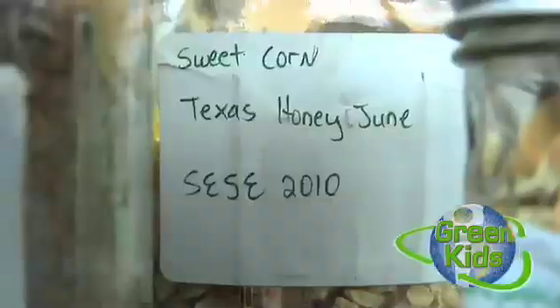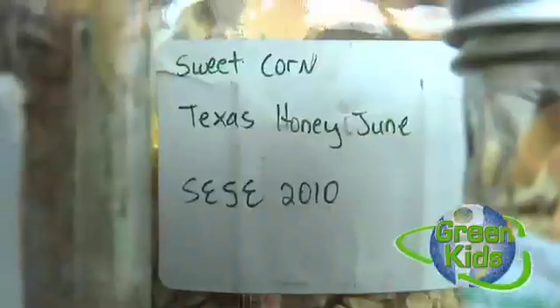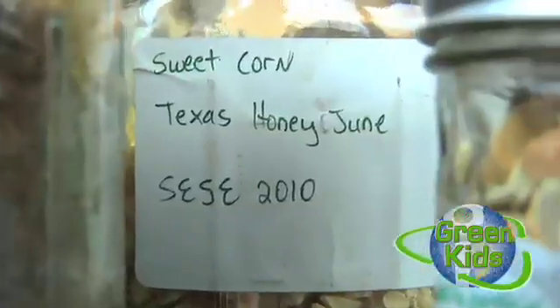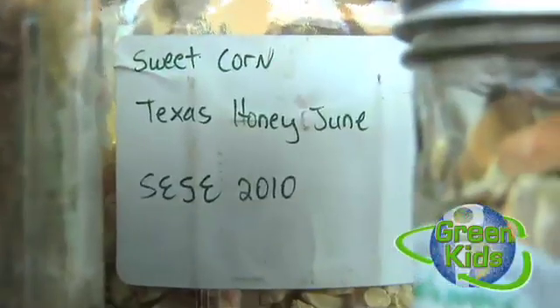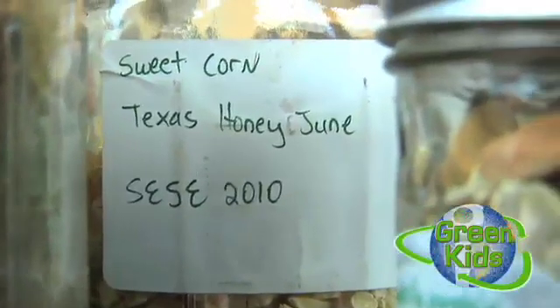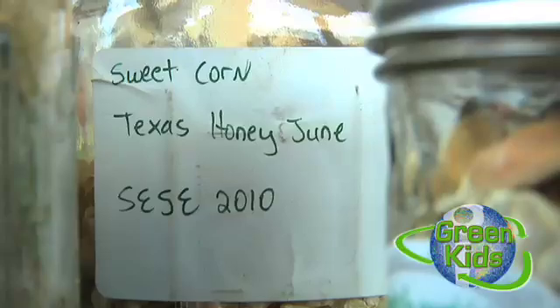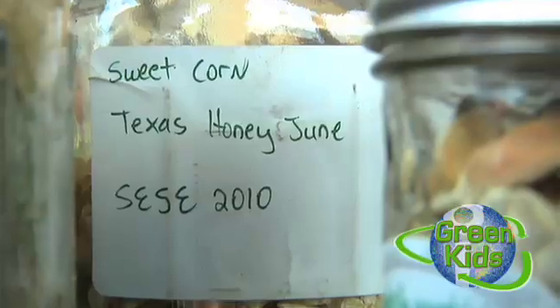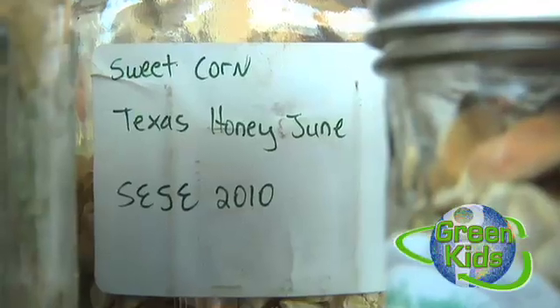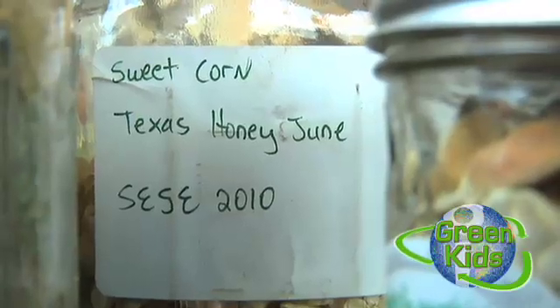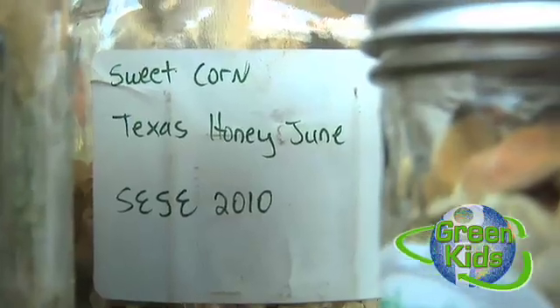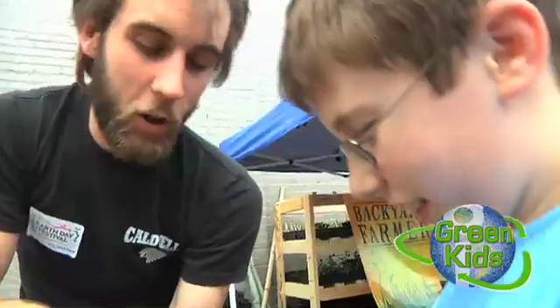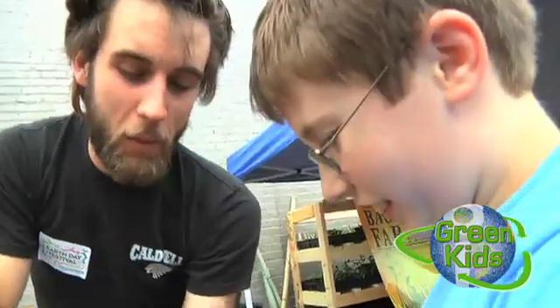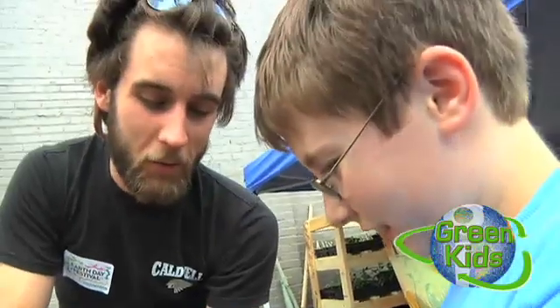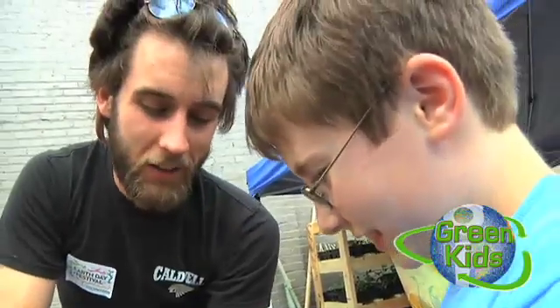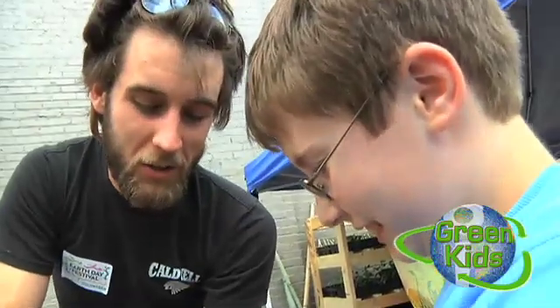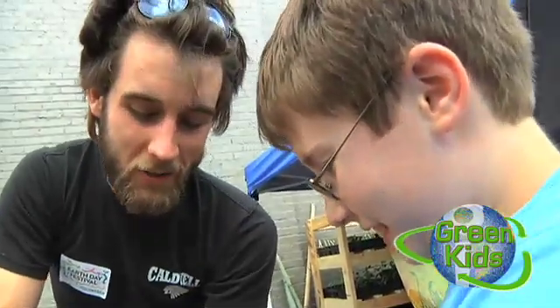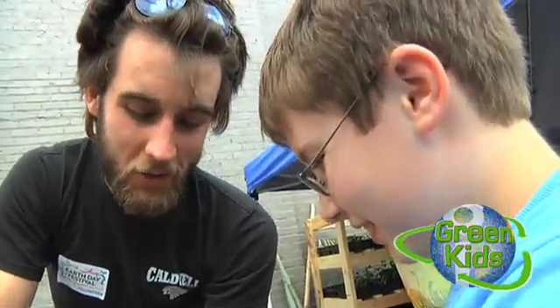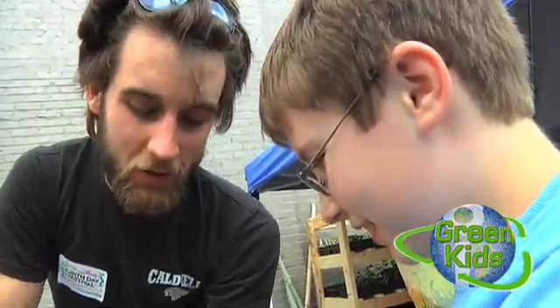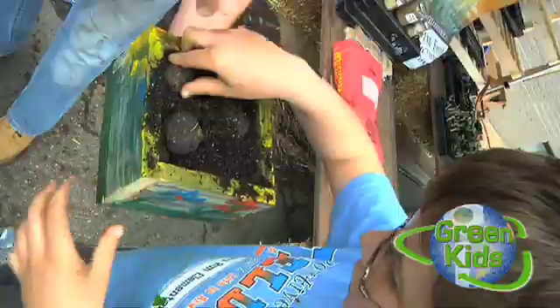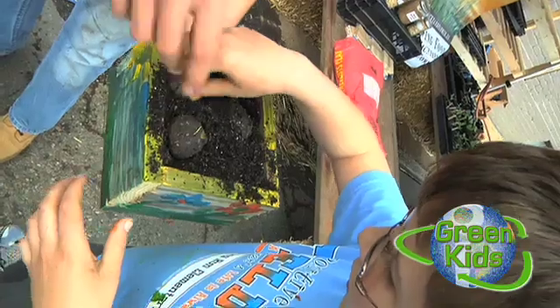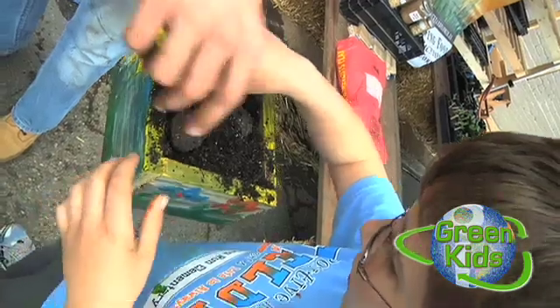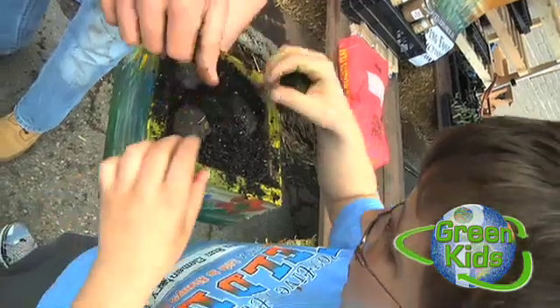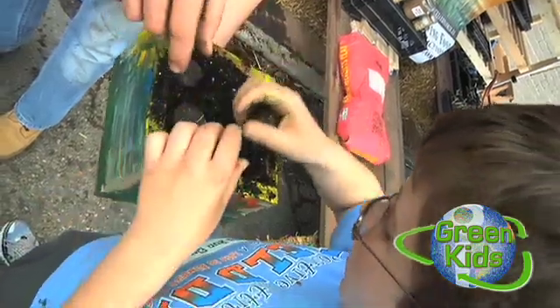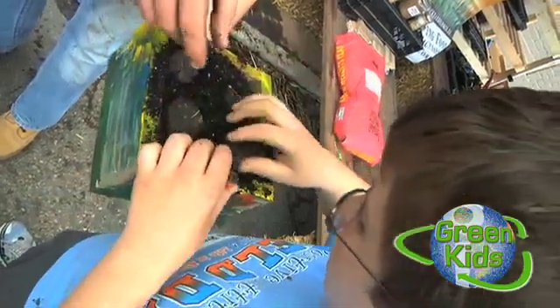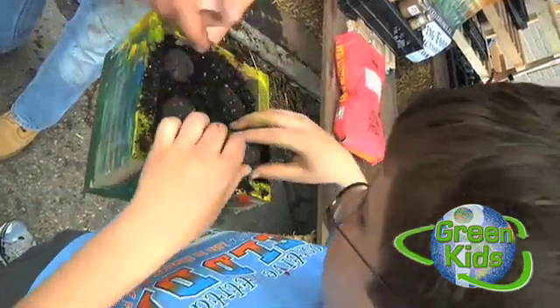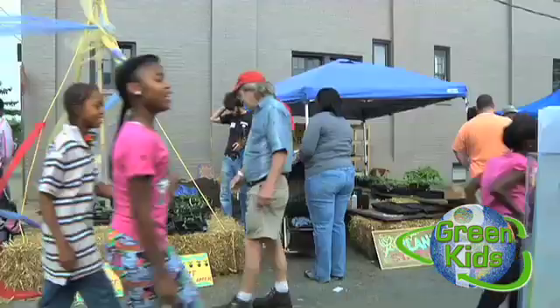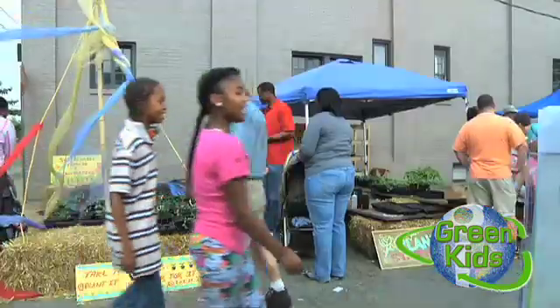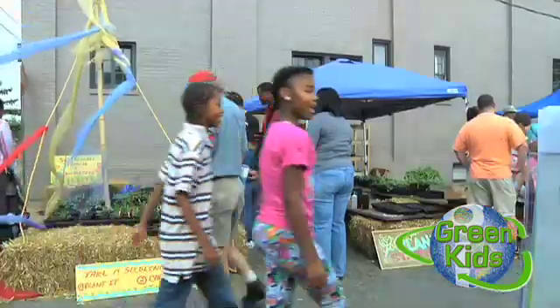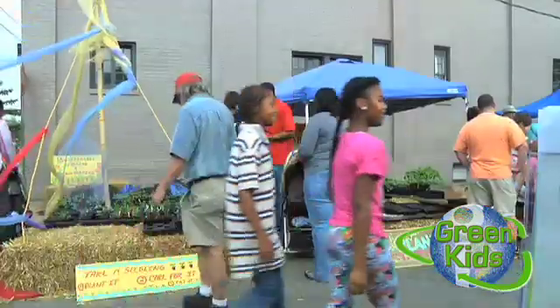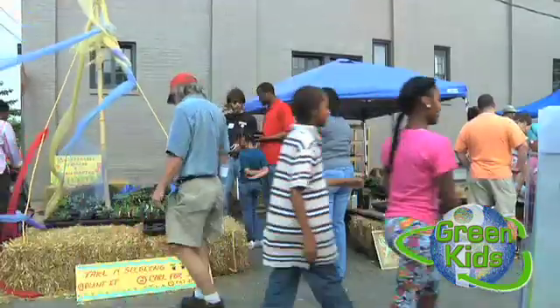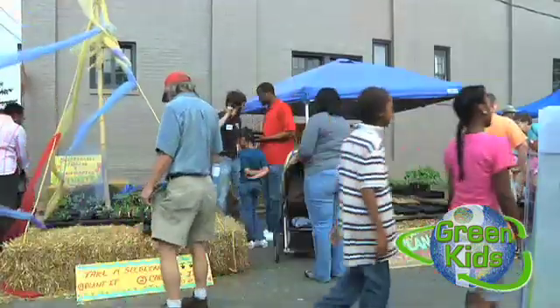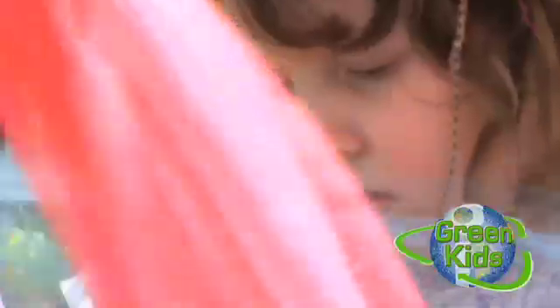Hey, I'm Danny. I'm volunteering with Backyard Farmer. Blow them up a little bit, right? They're seed bombs. That's what they're supposed to do. And we're out here just kind of spreading the word about growing things in your own backyard.